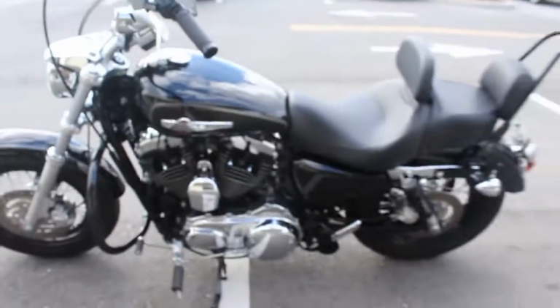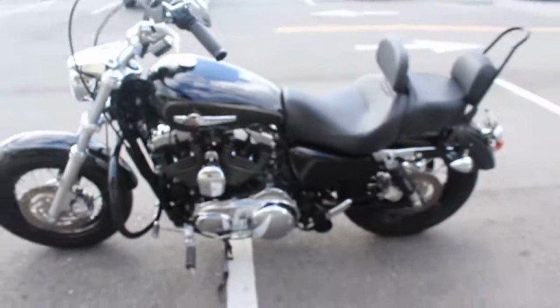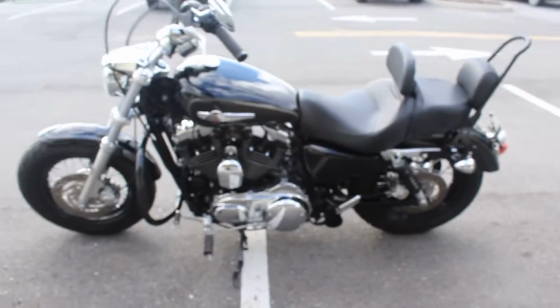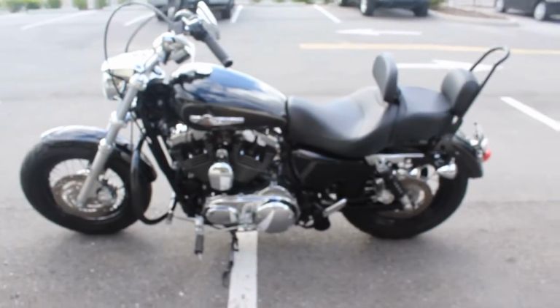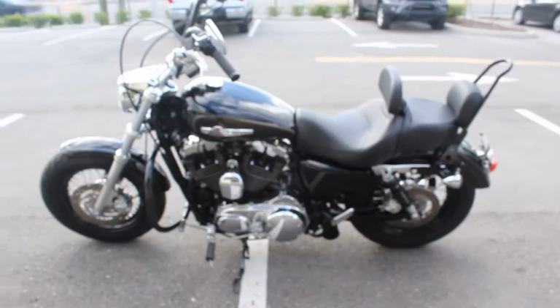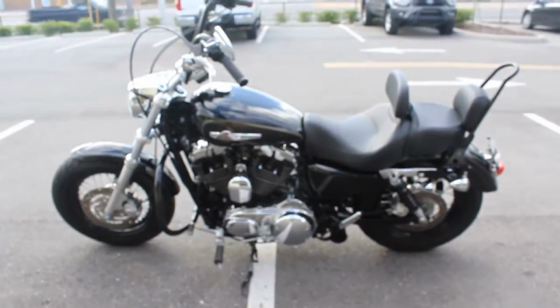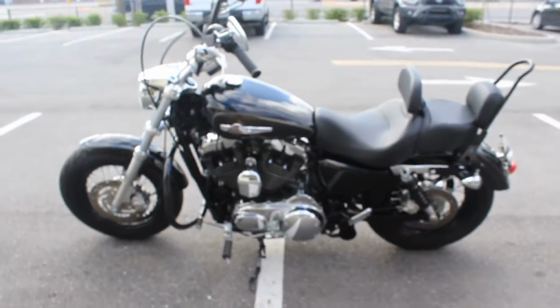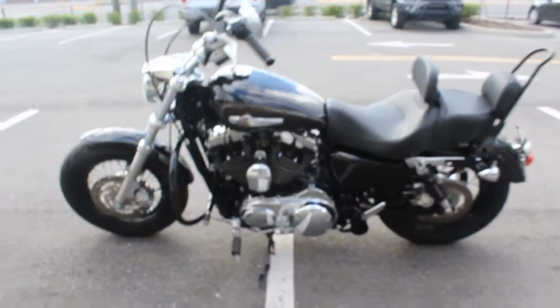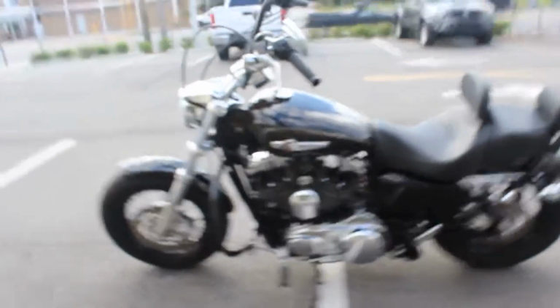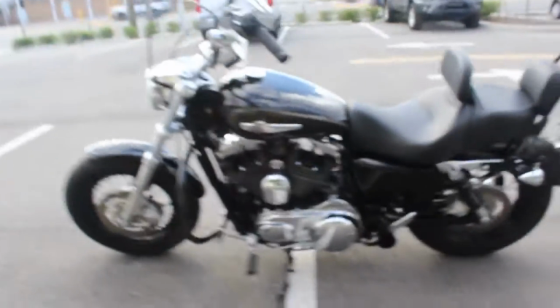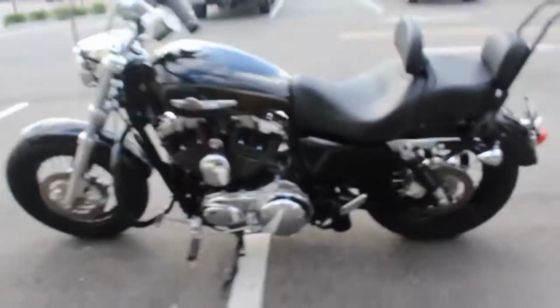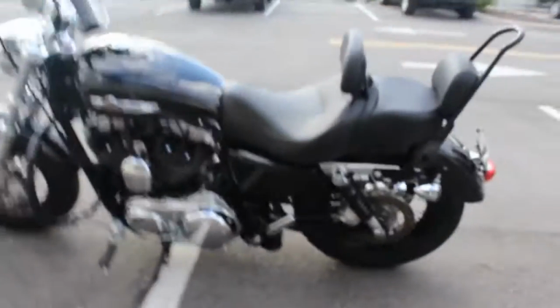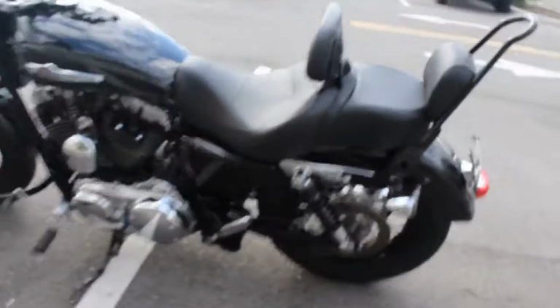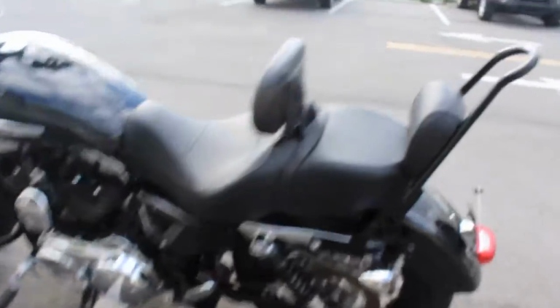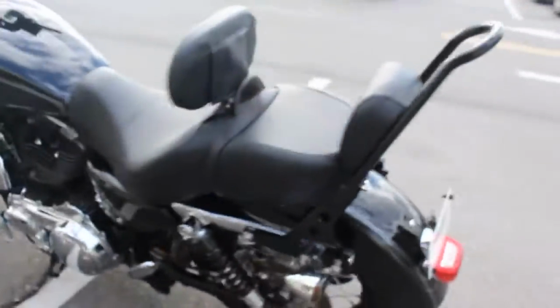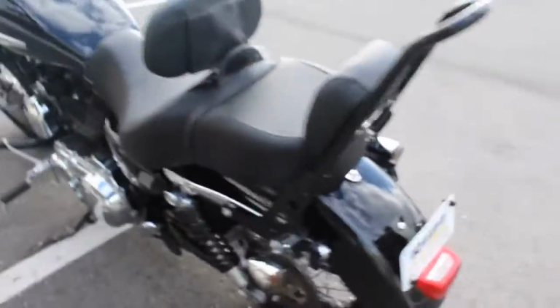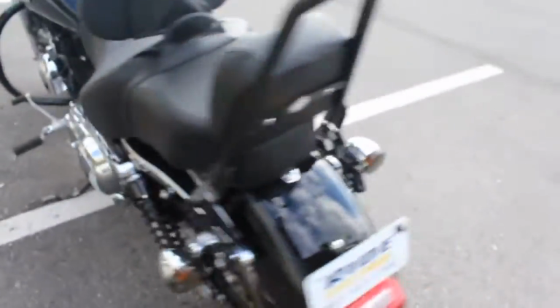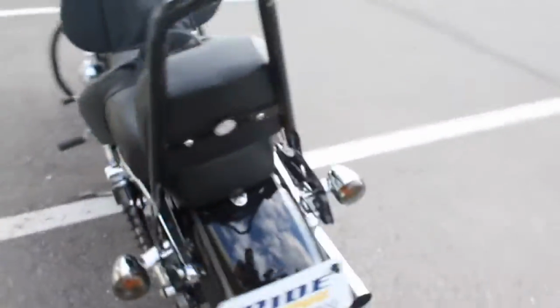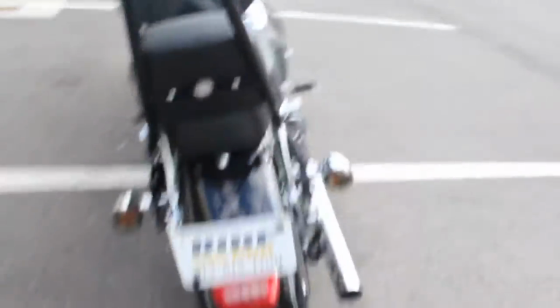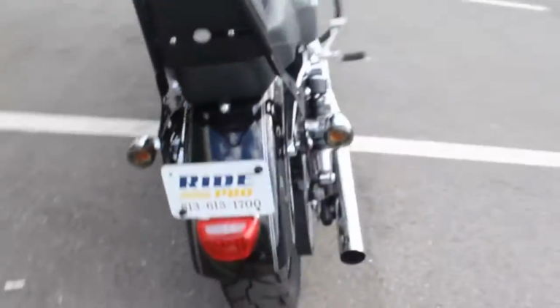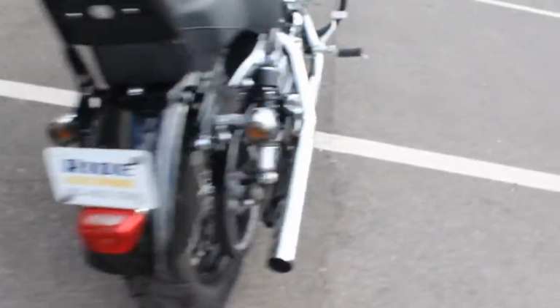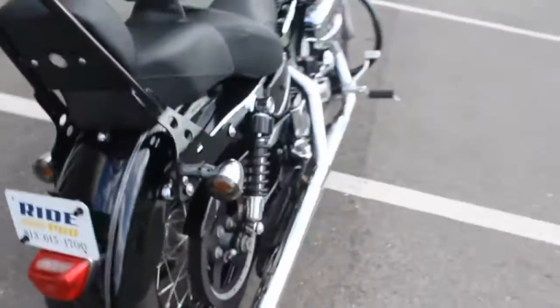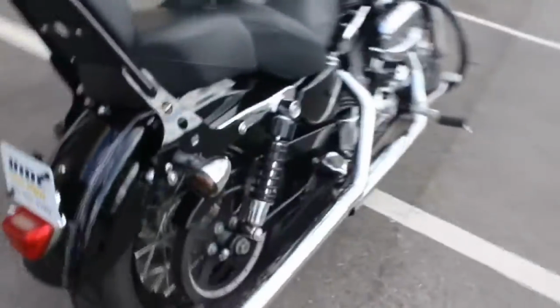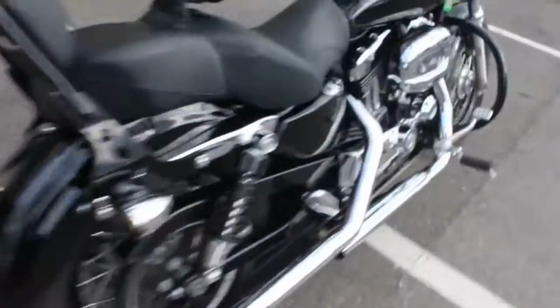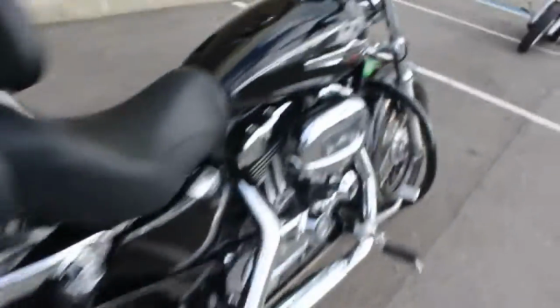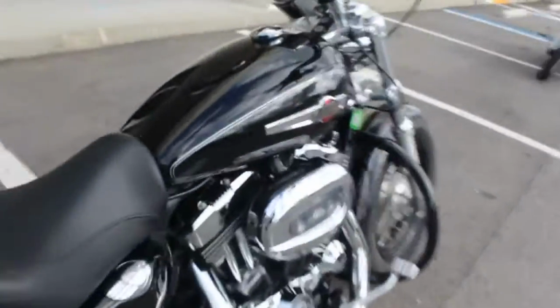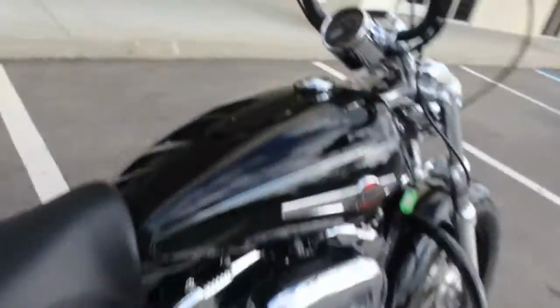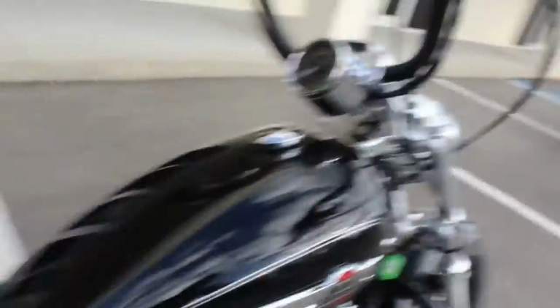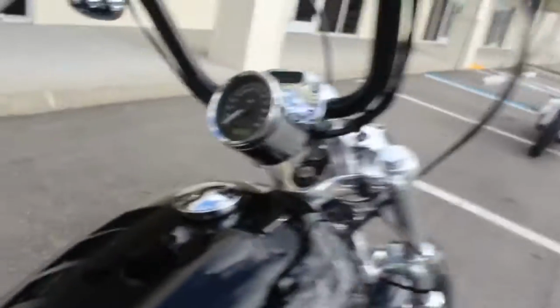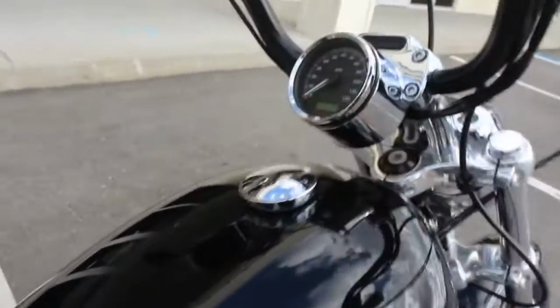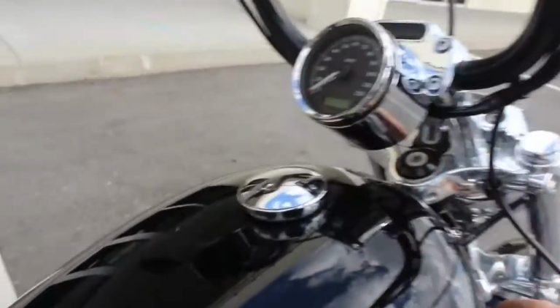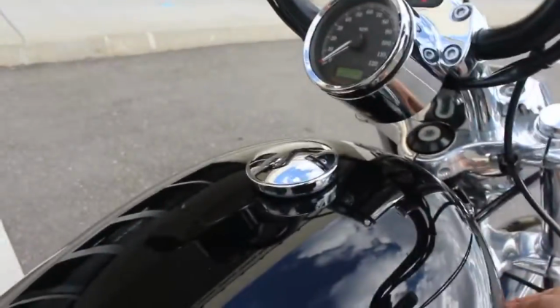I really love these bikes. They just sound great, they're easy to ride, a lot of power, very reliable. These motors are great motors — they're not problematic like some of the other ones.